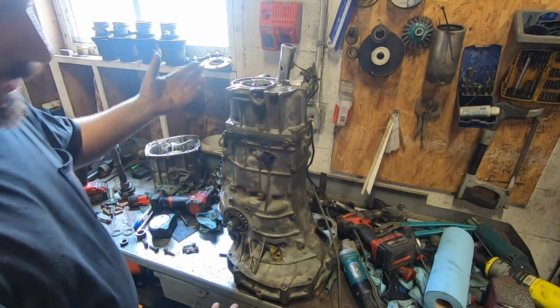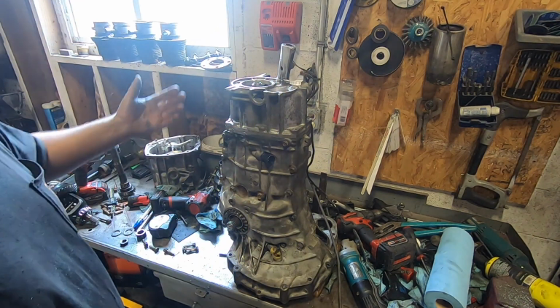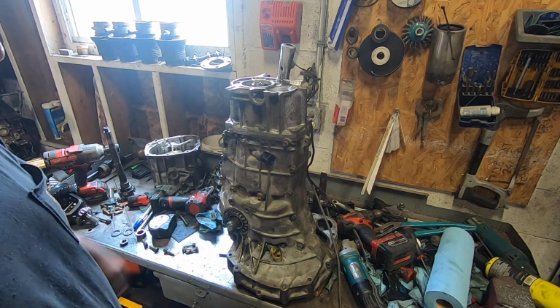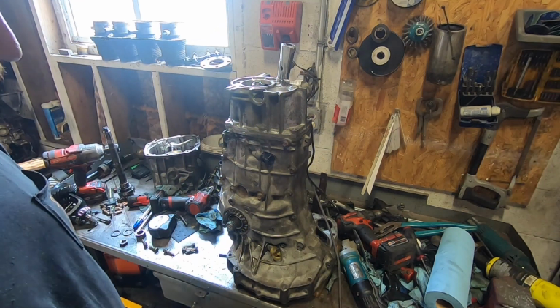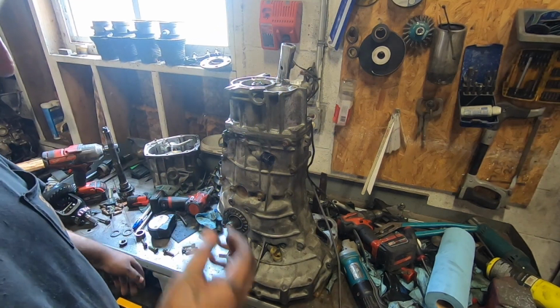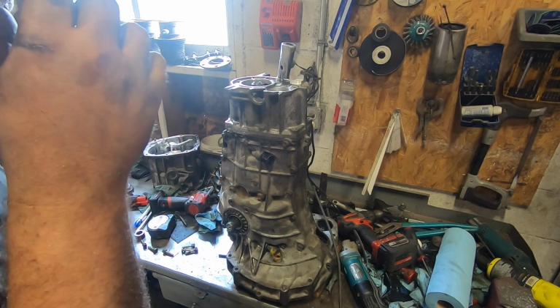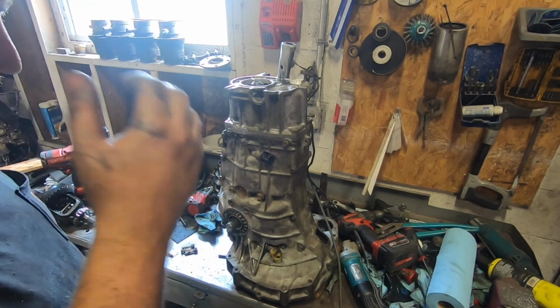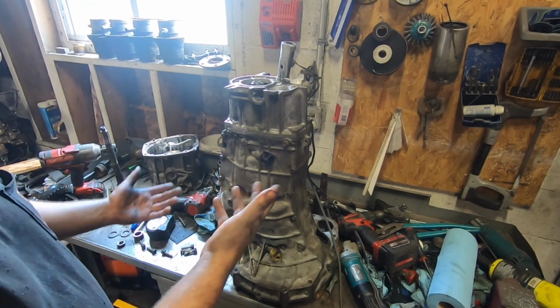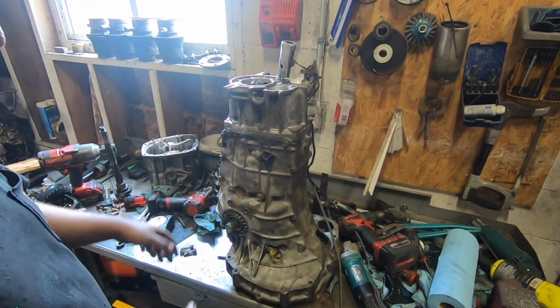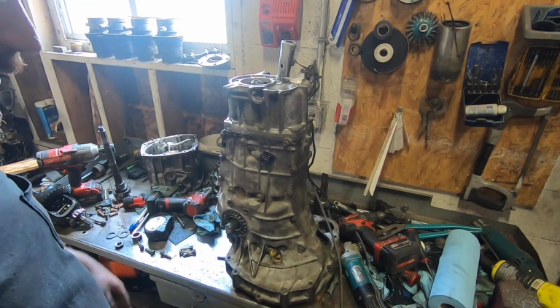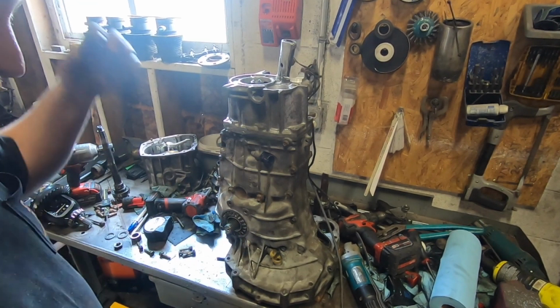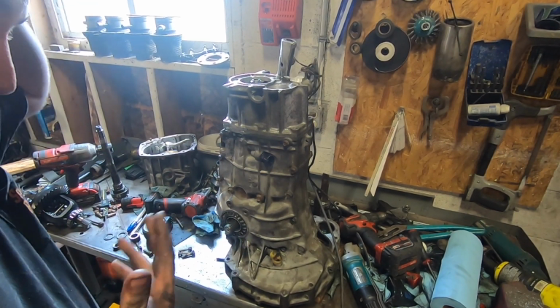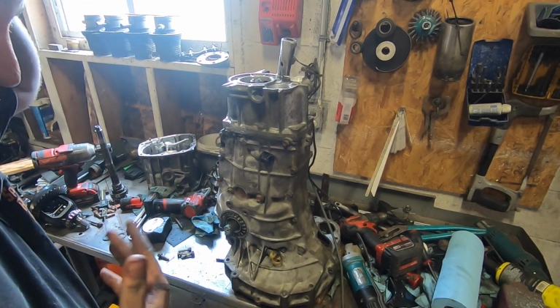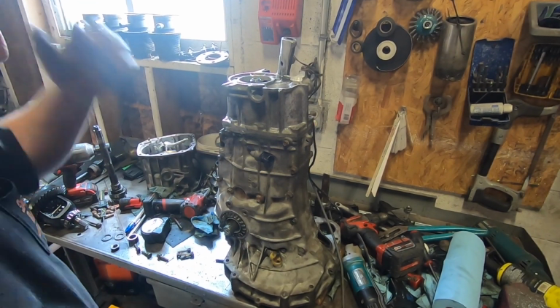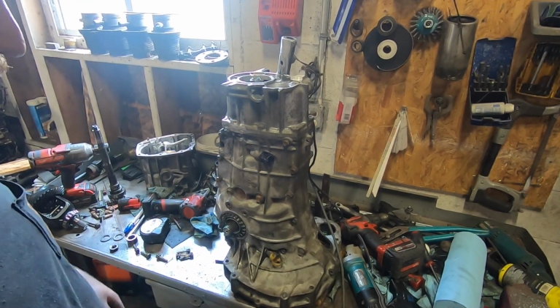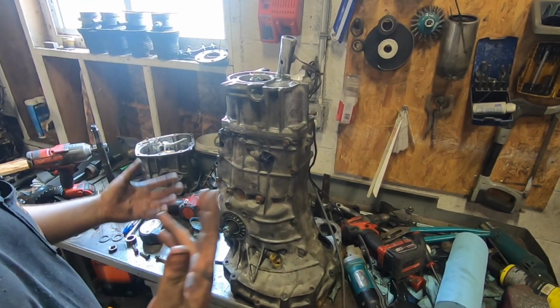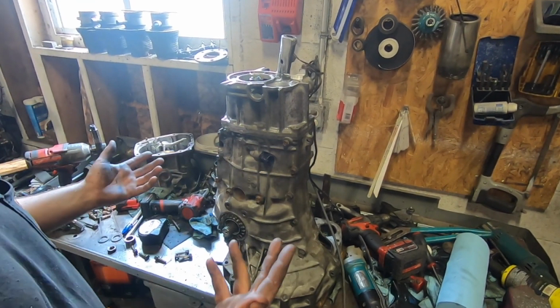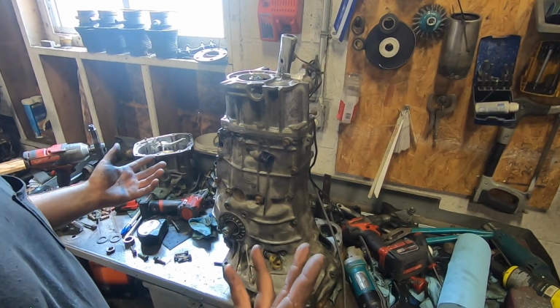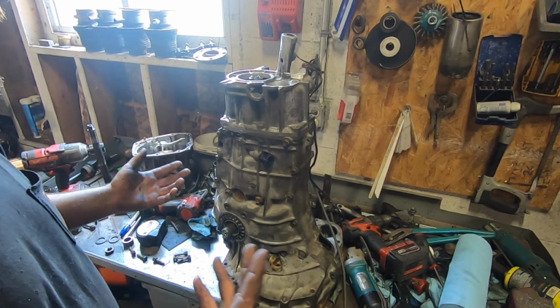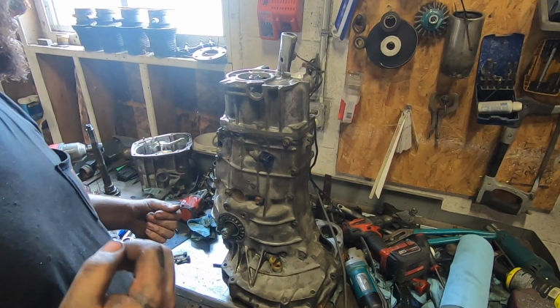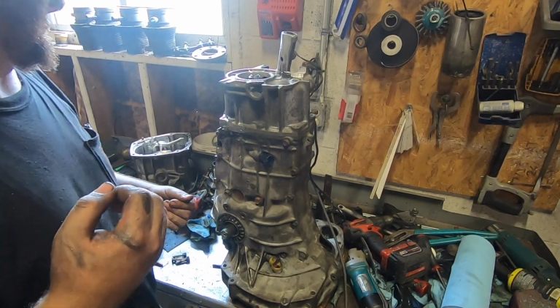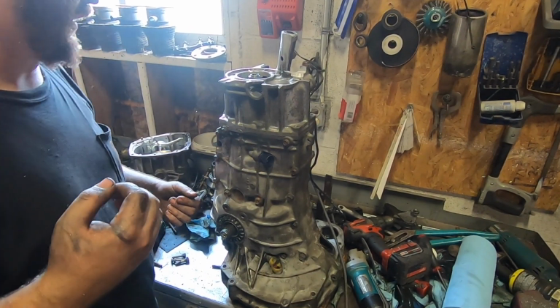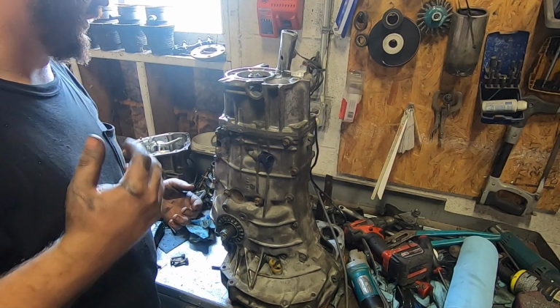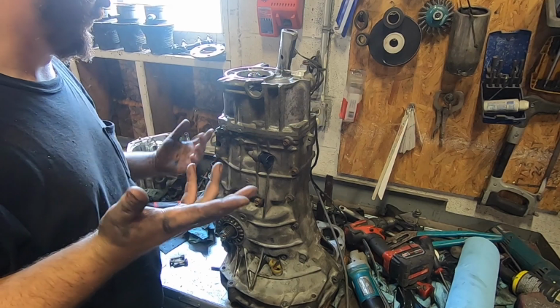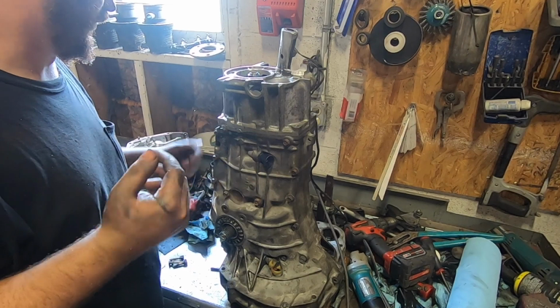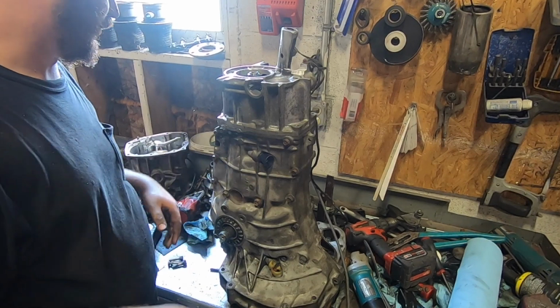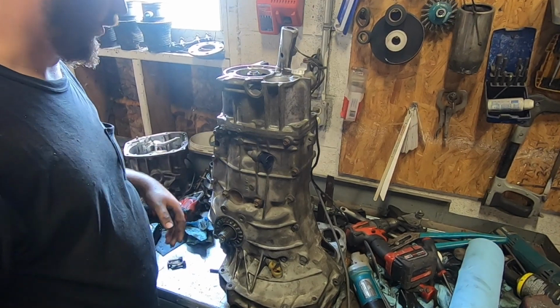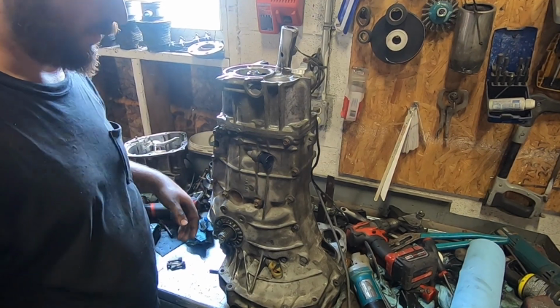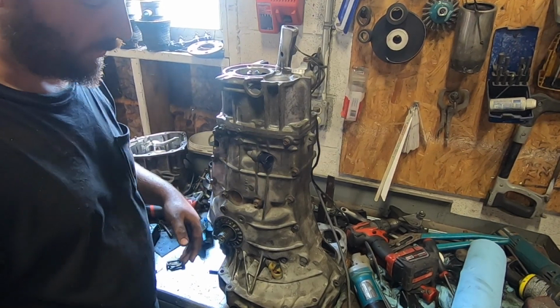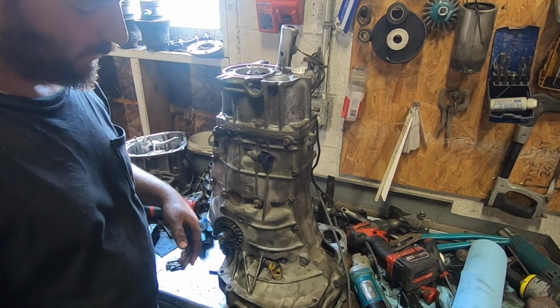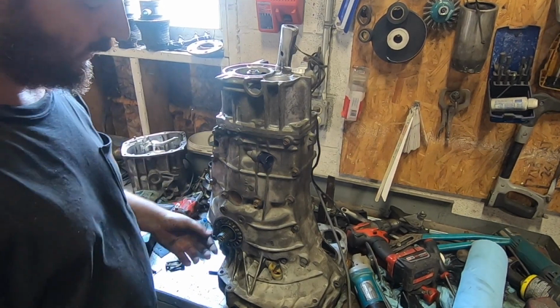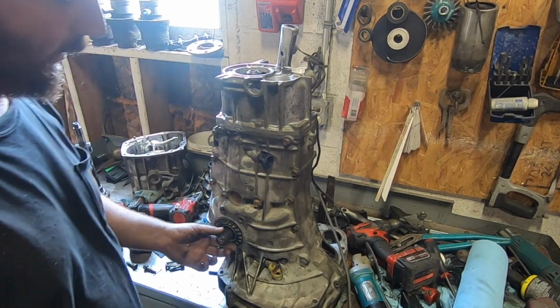It doesn't look much longer than a Volkswagen trans to me. It is five speed, it is cheap, available, and hopefully a little bit stronger too.